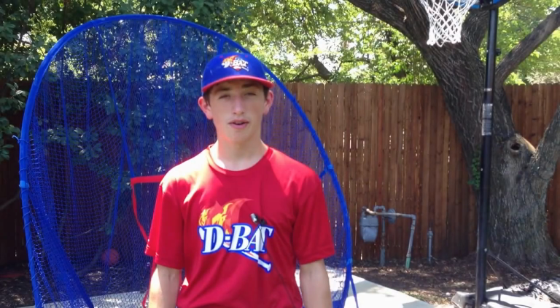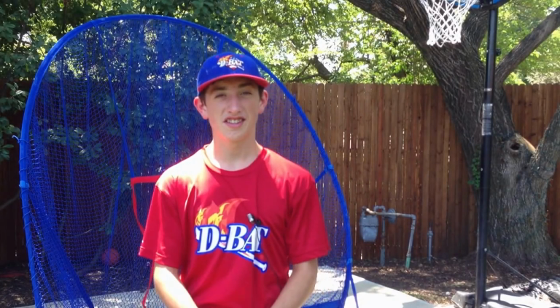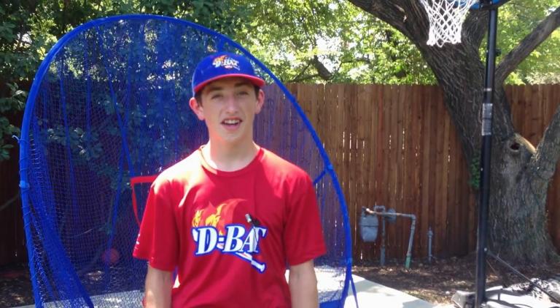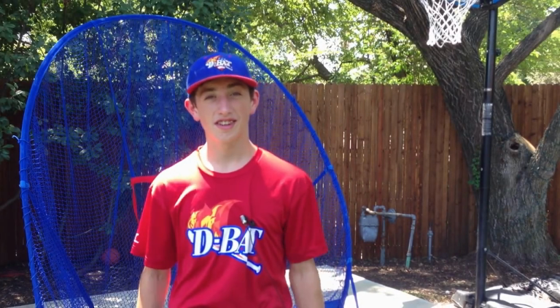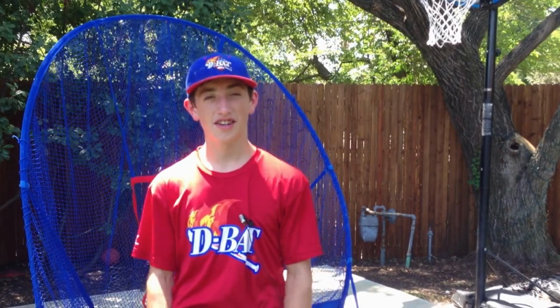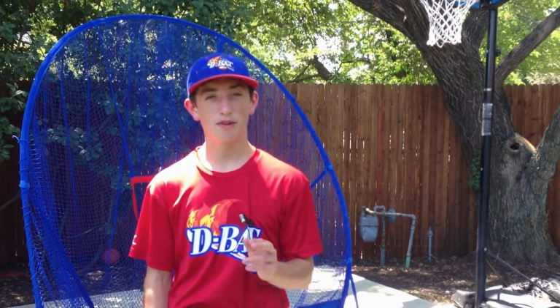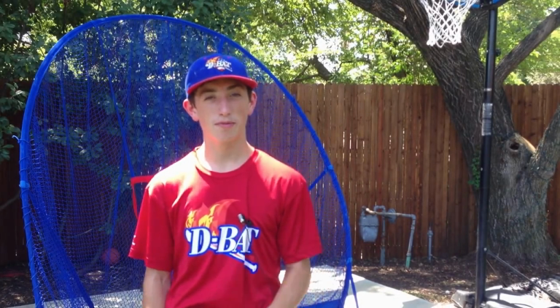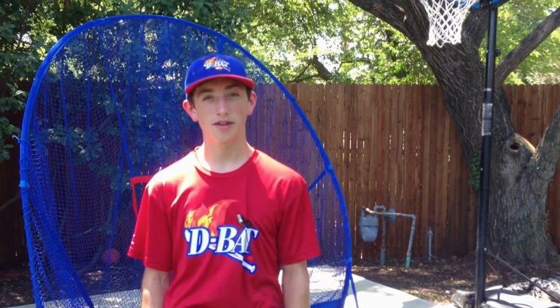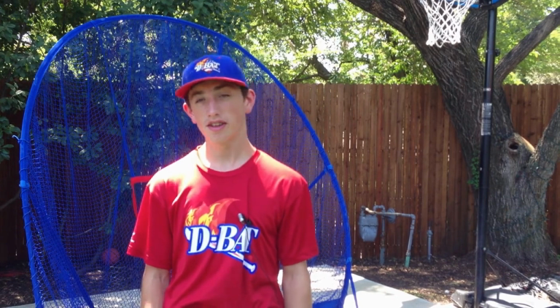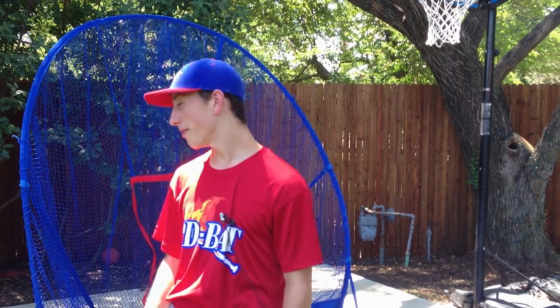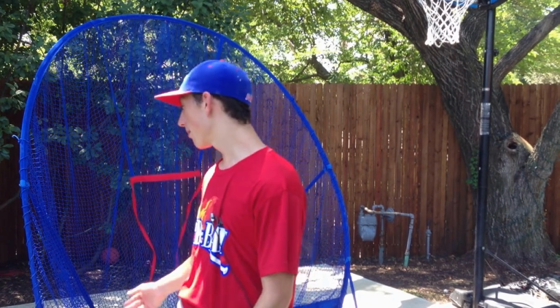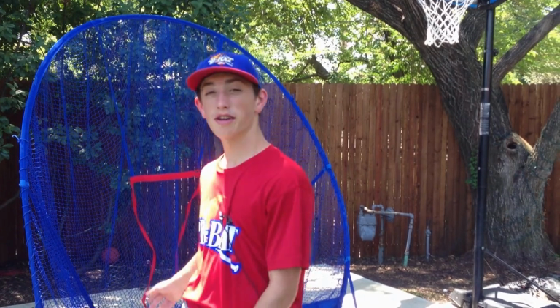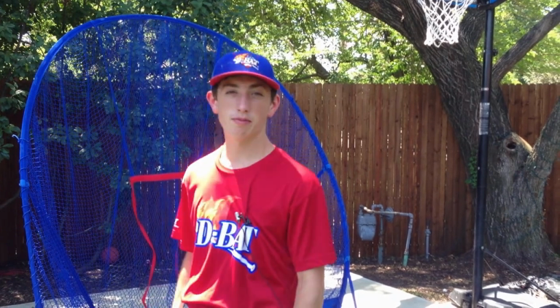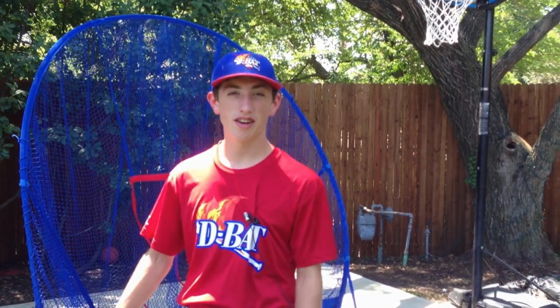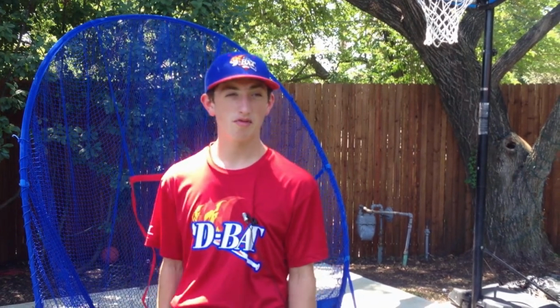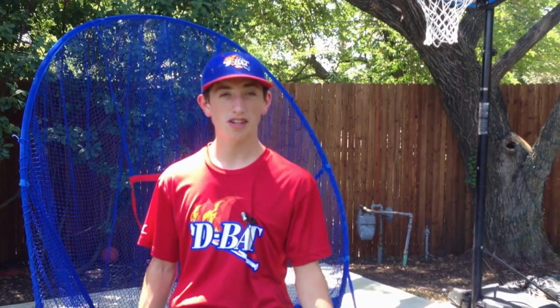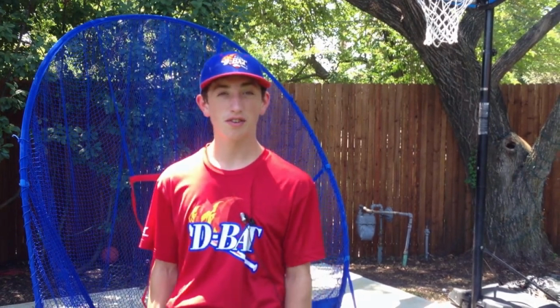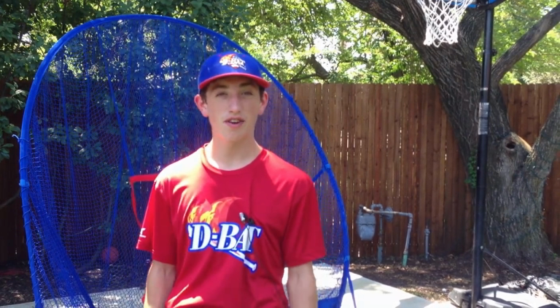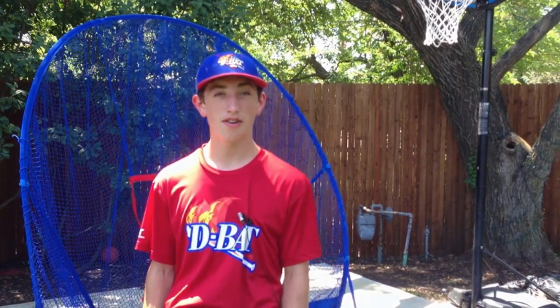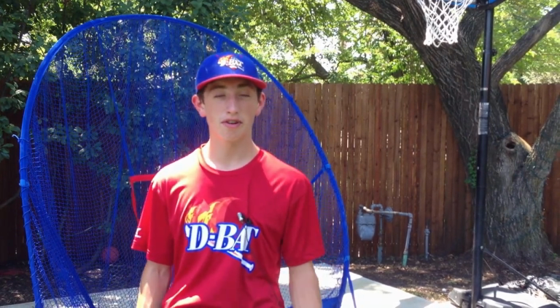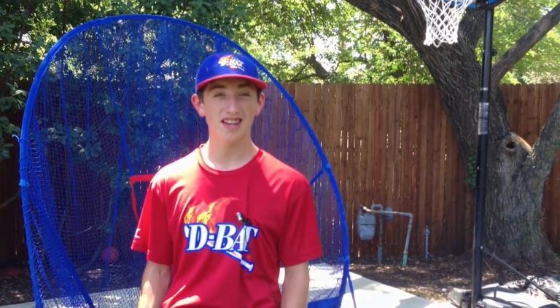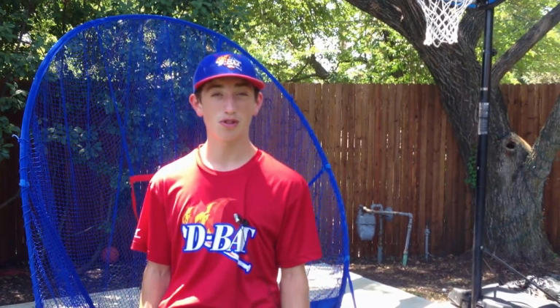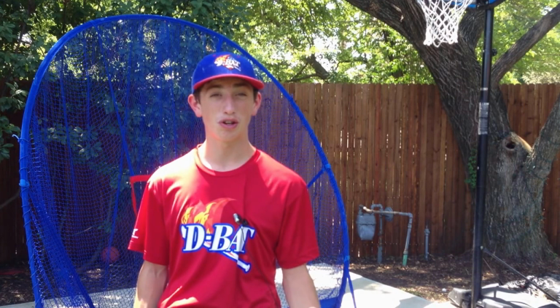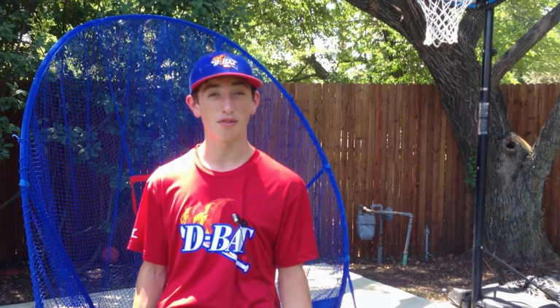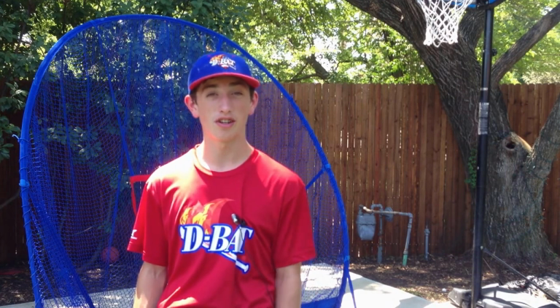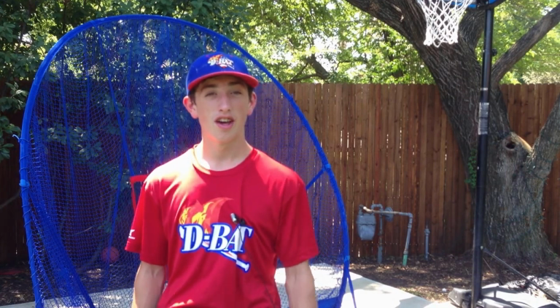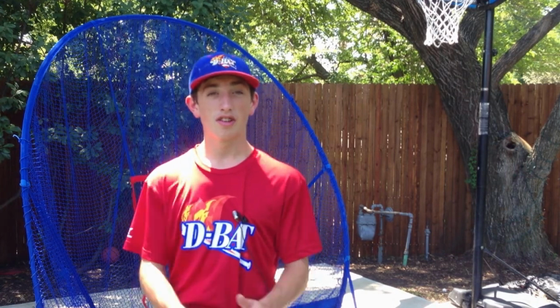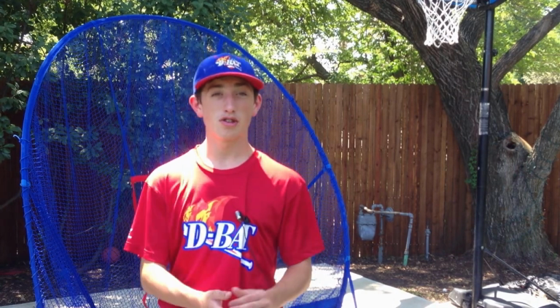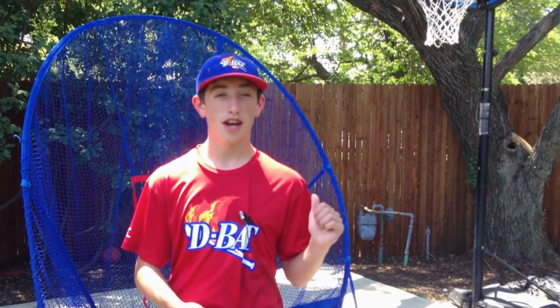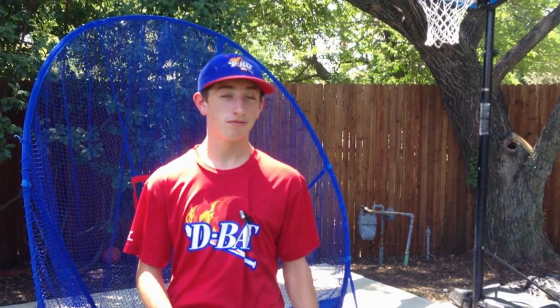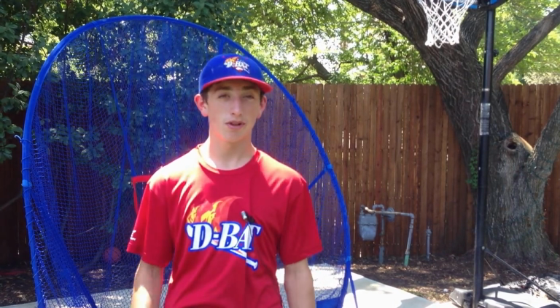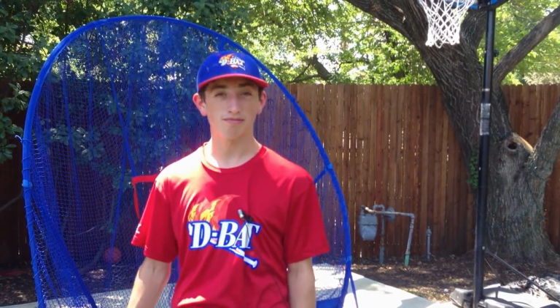Hey, welcome to Dean's Dugout. It's Dean Lurz here to give you baseball tips. Today I'm going to tell you how to put down a baseball net. It's really difficult if you don't know how to do it, but really easy when you learn how to do it. So let me just show you how to put it down.